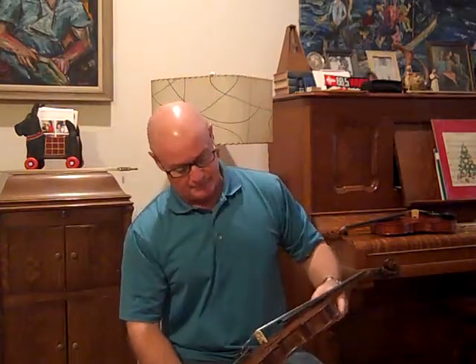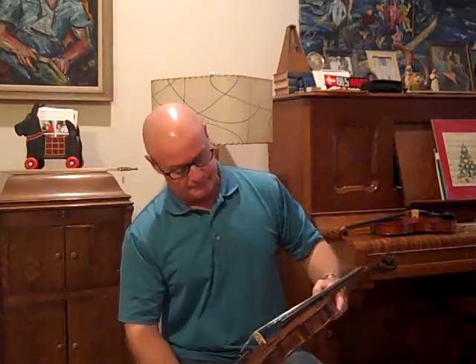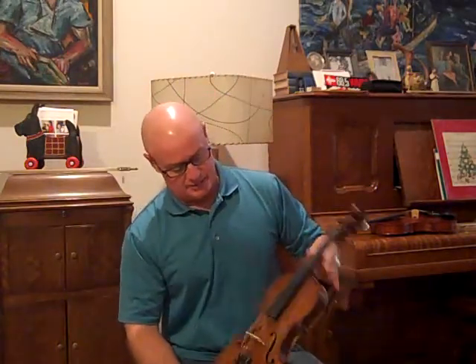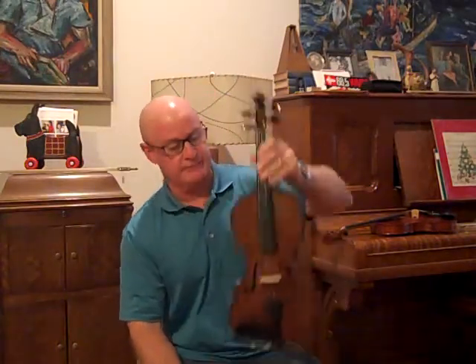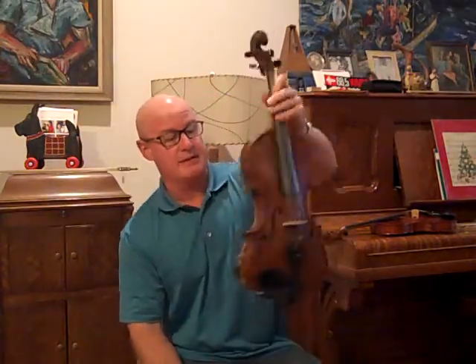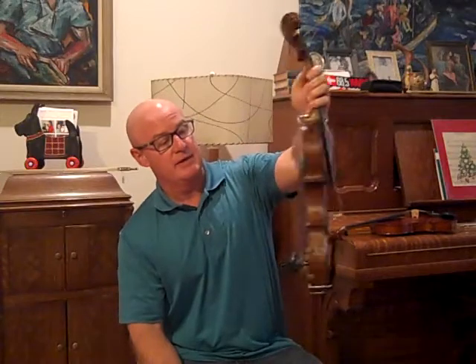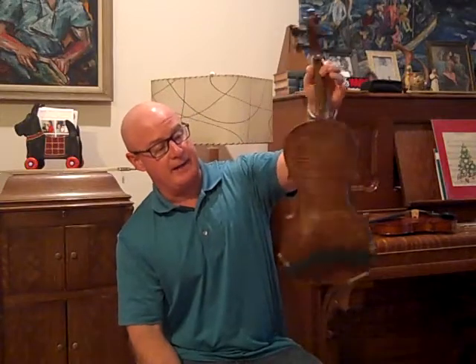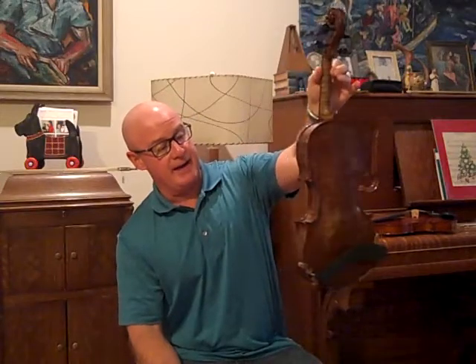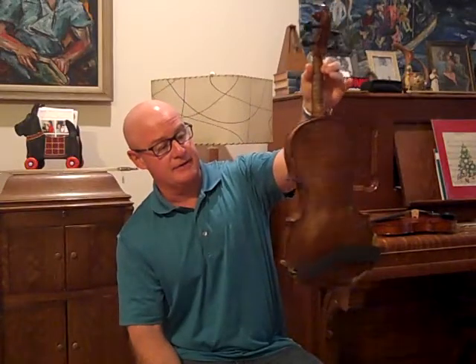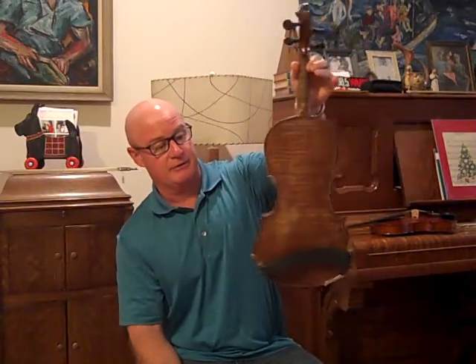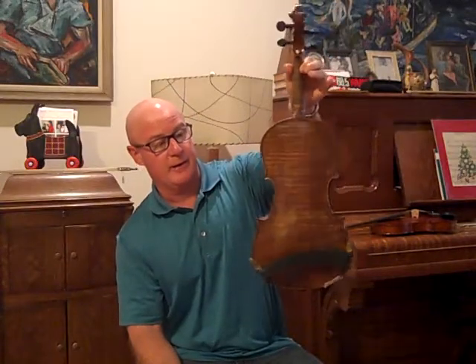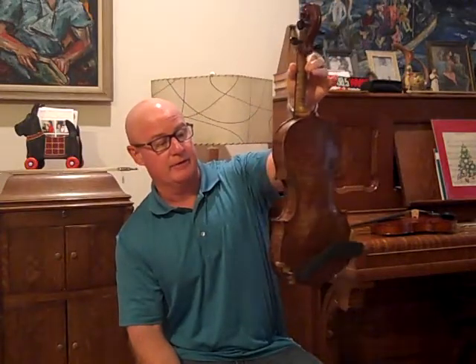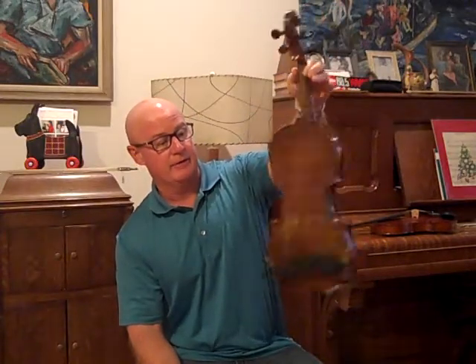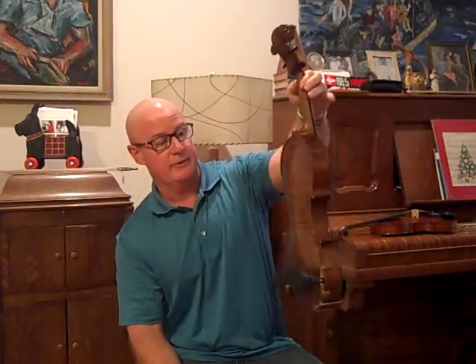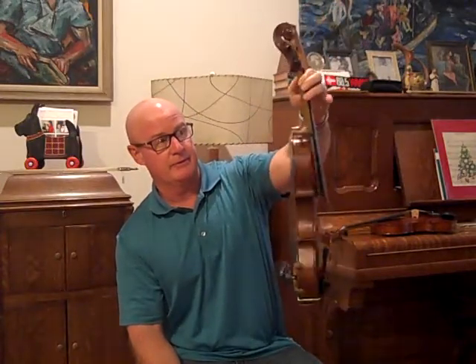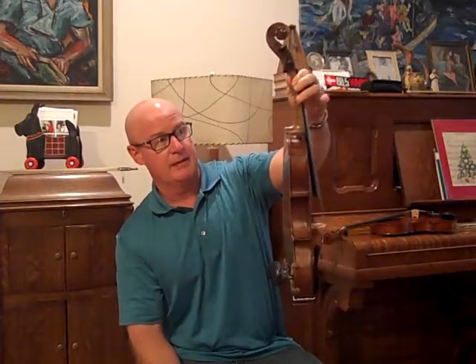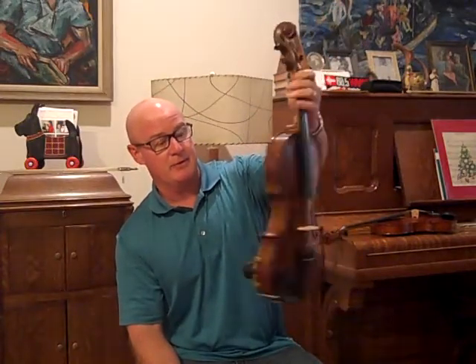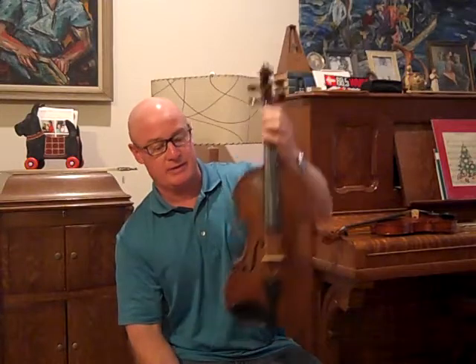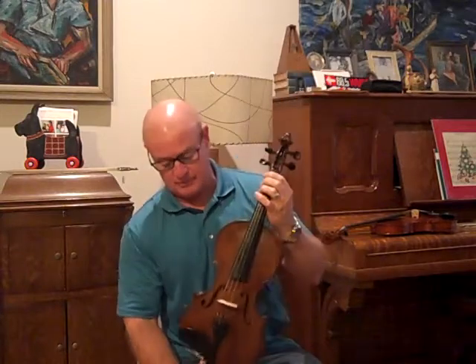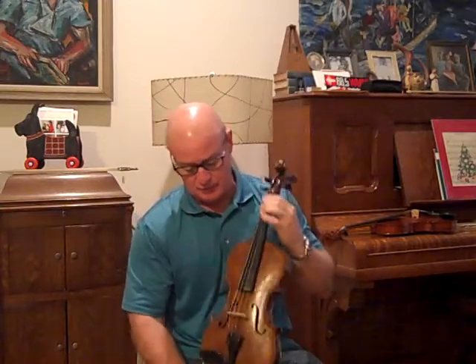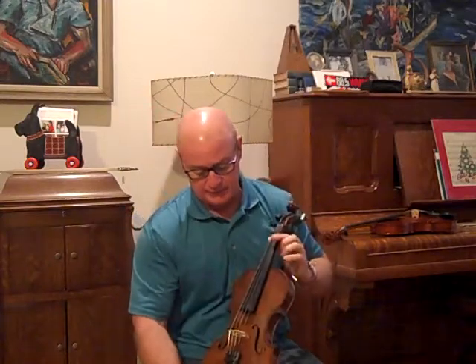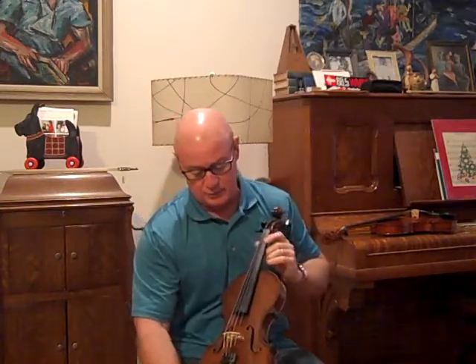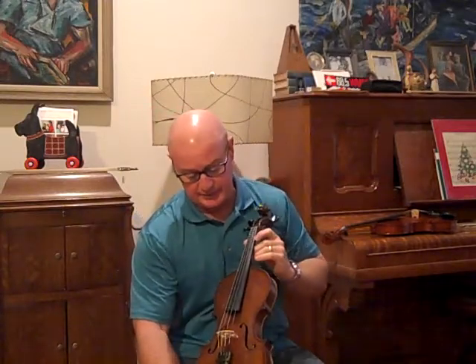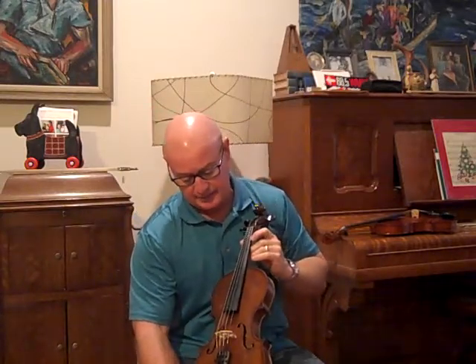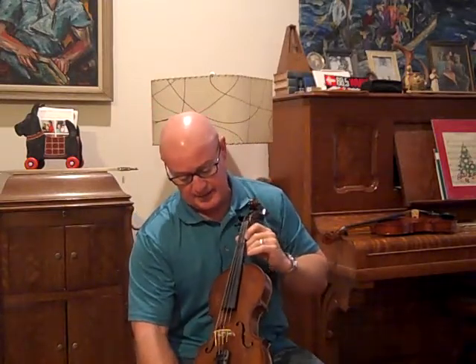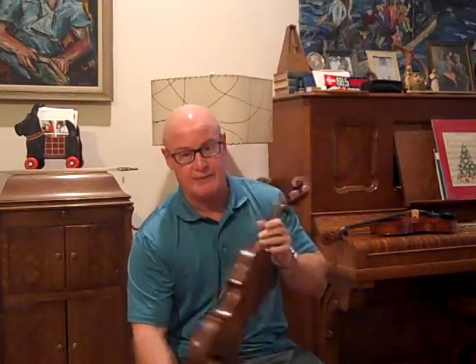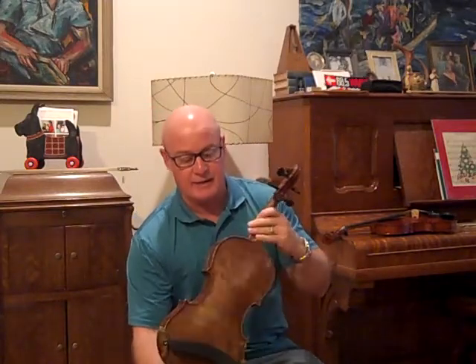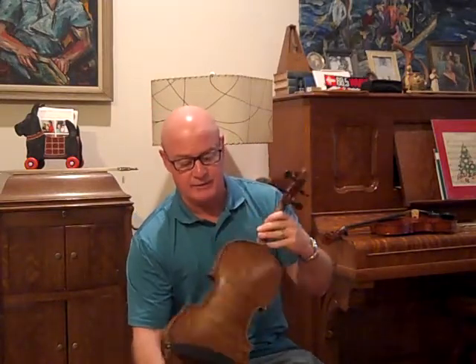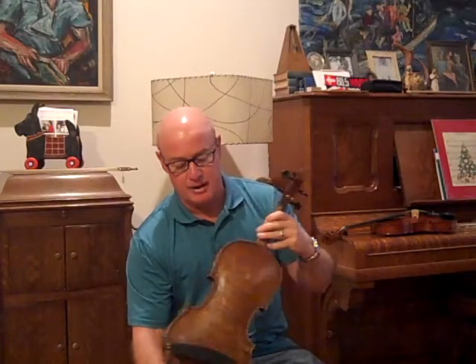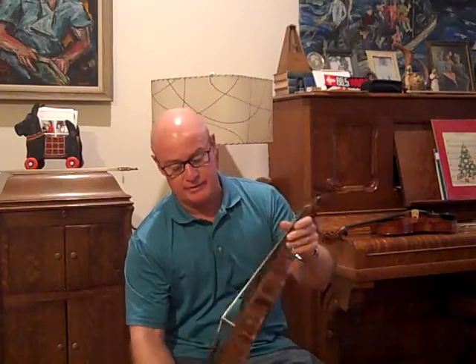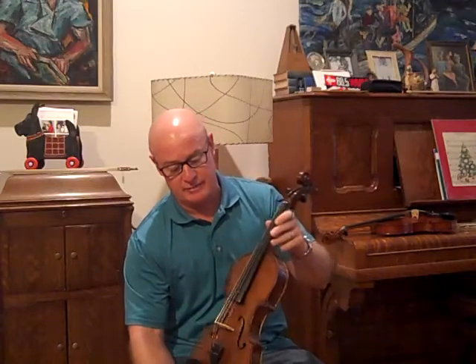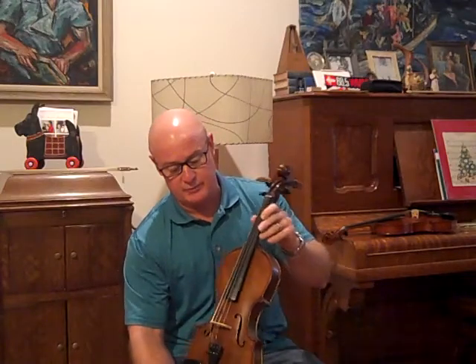The top is nice. The back is fine — it just has those spots. So I'm going to be selling it at a reasonable price. If you want a good sounding old fiddle and that kind of stuff doesn't bother you, then this will be a good one.